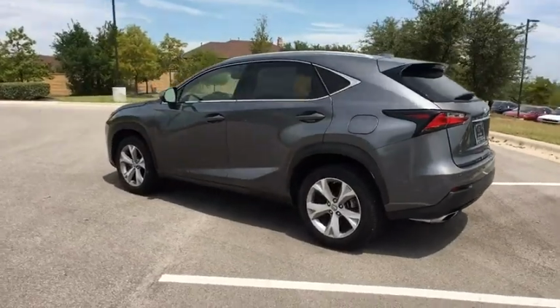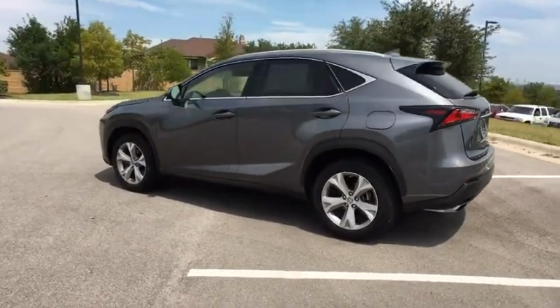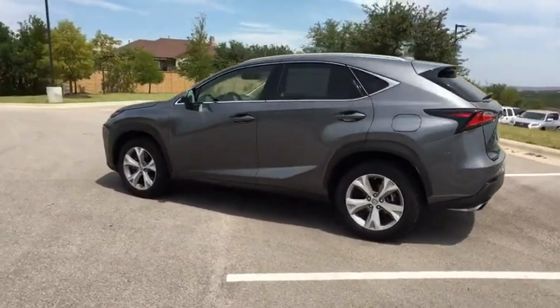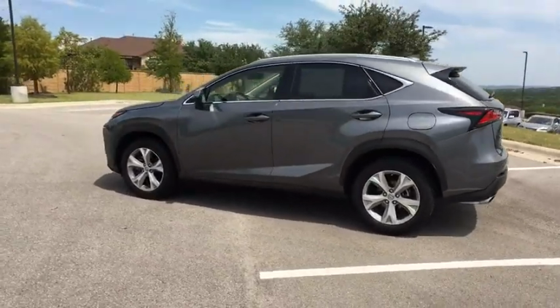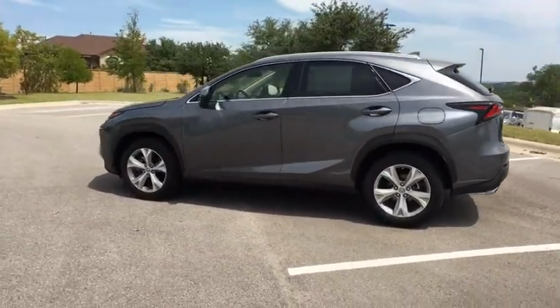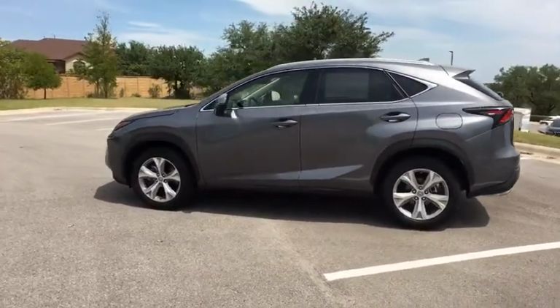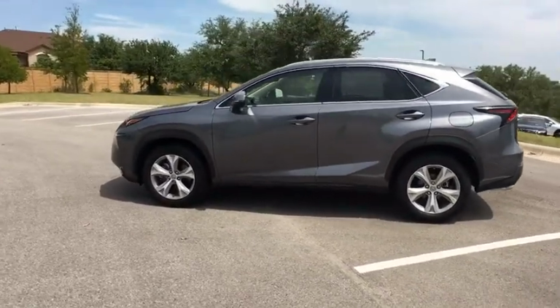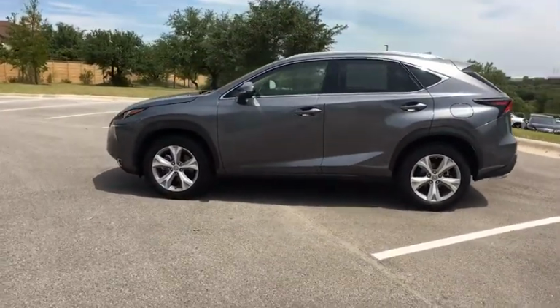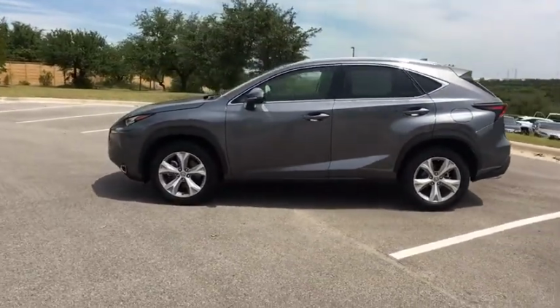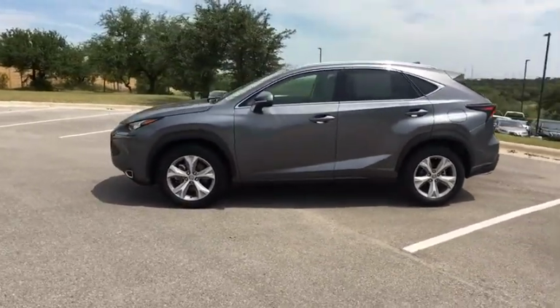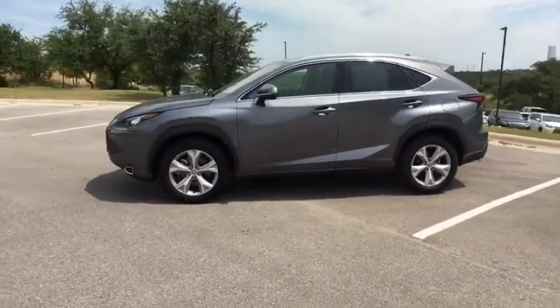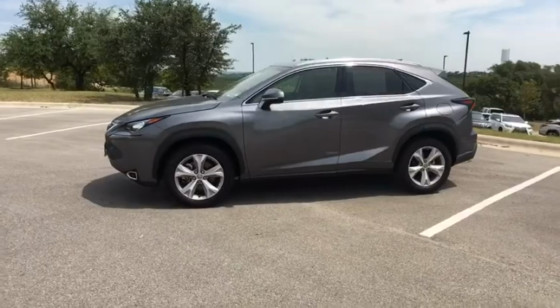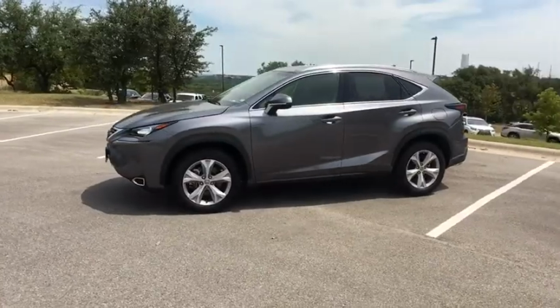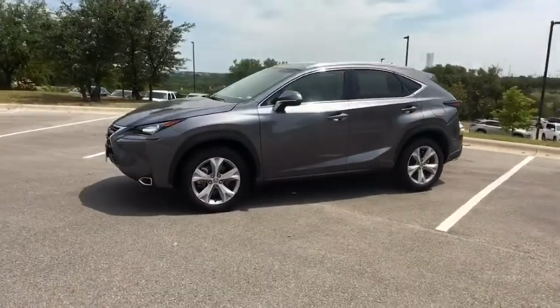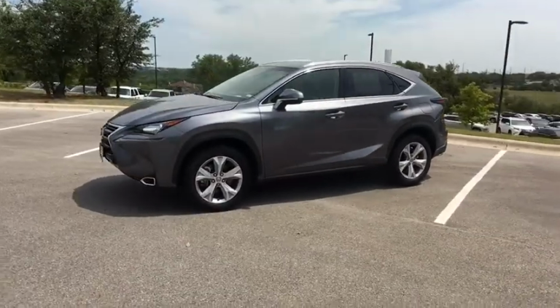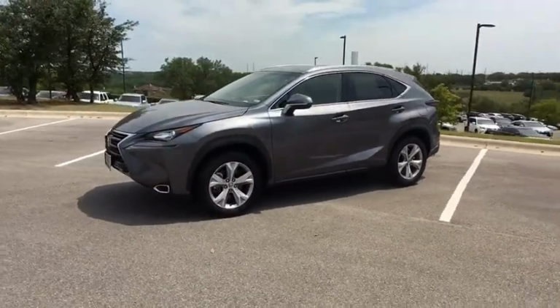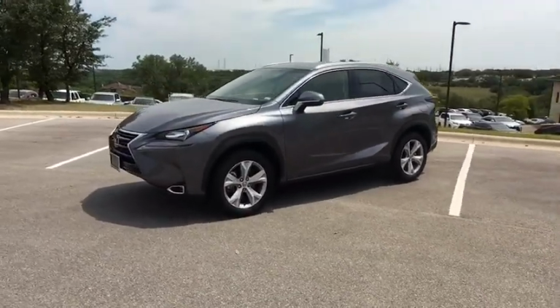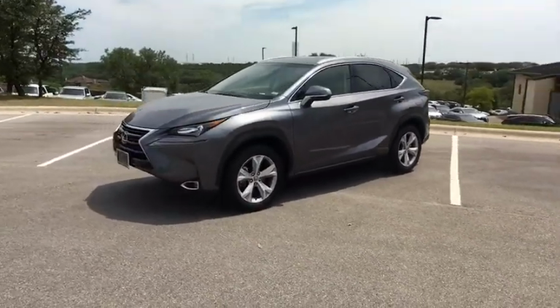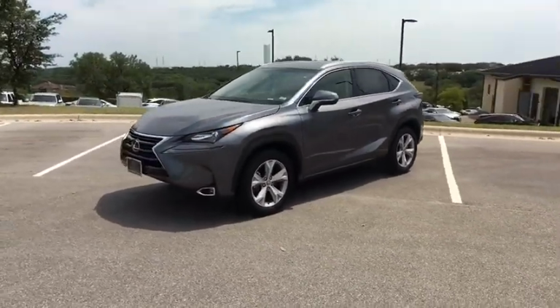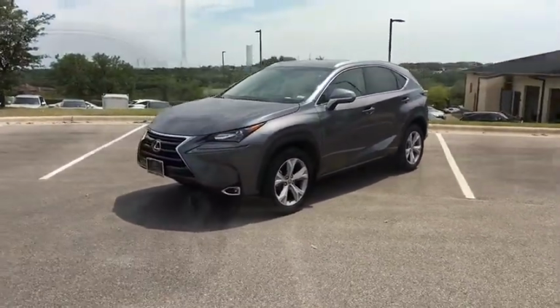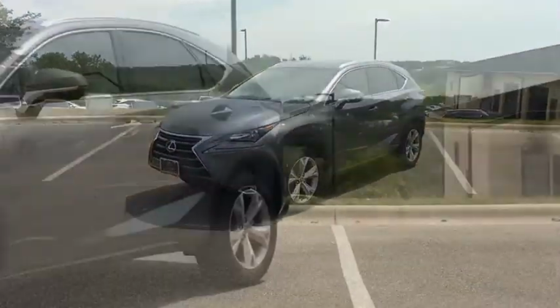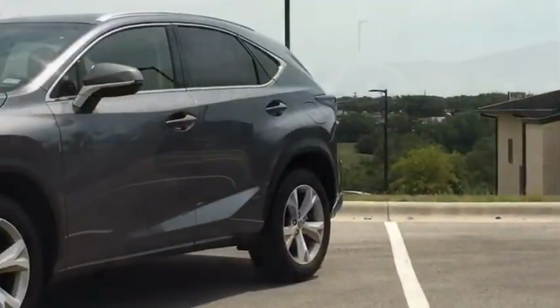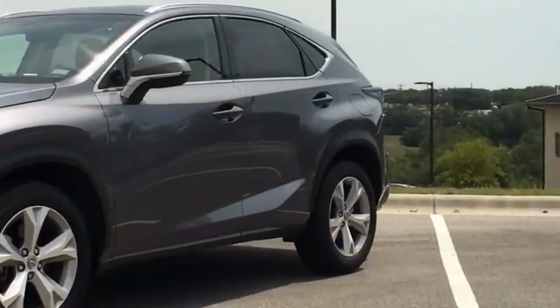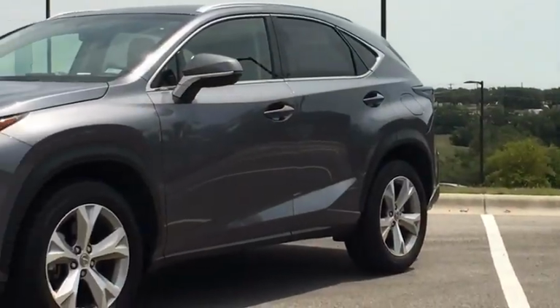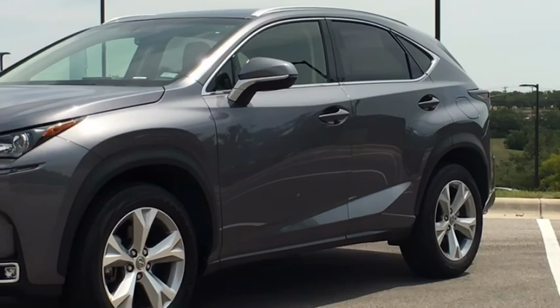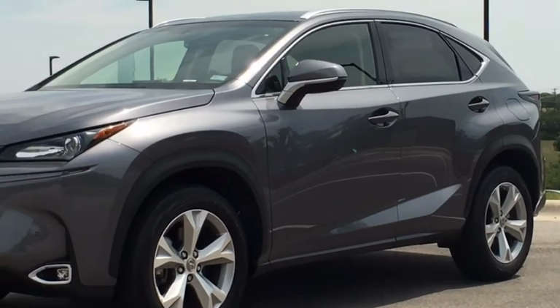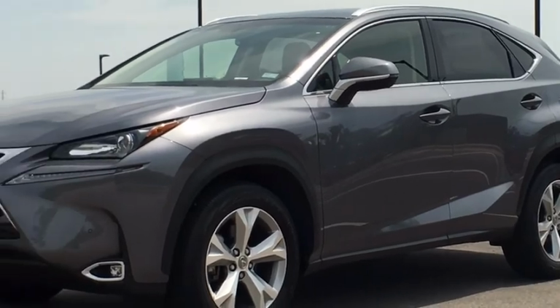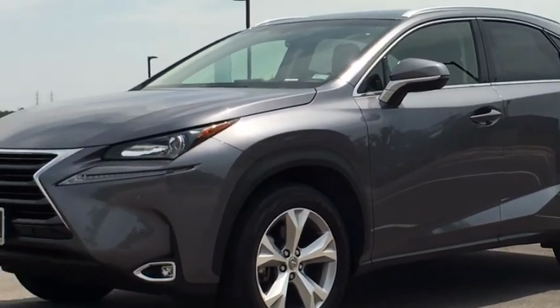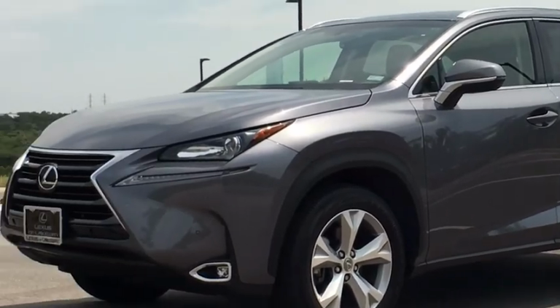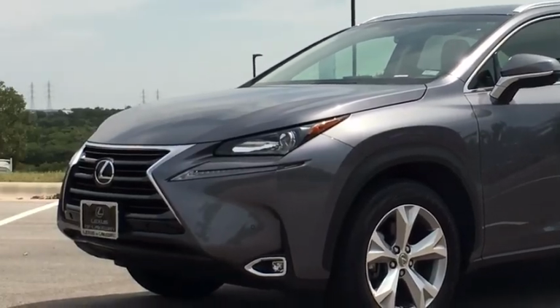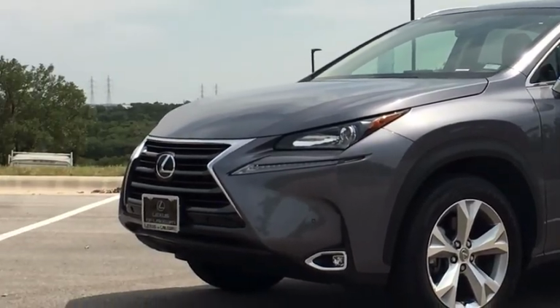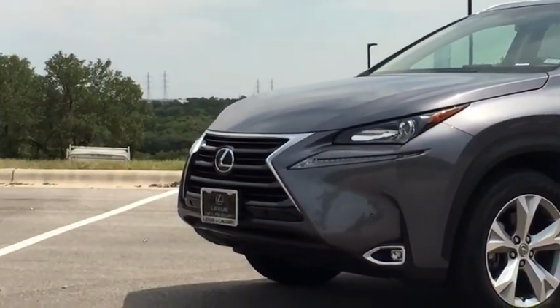This vehicle has less than 15,000 miles. Here are some of this vehicle's great options: stability control, traction control, keyless entry, steering wheel audio controls, anti-lock braking system.